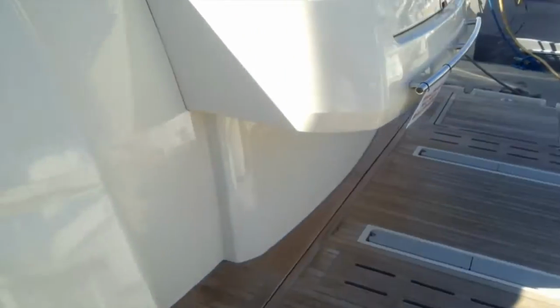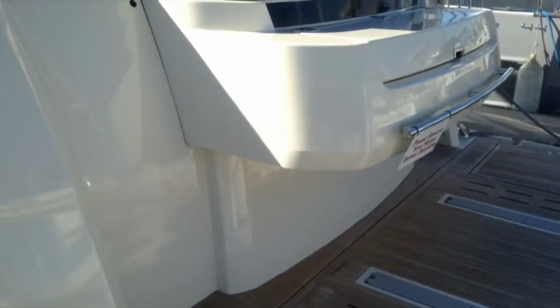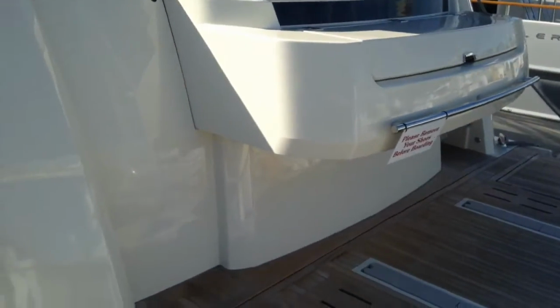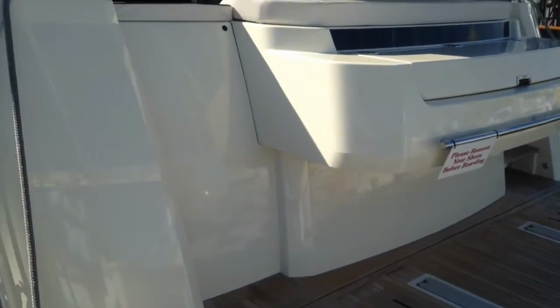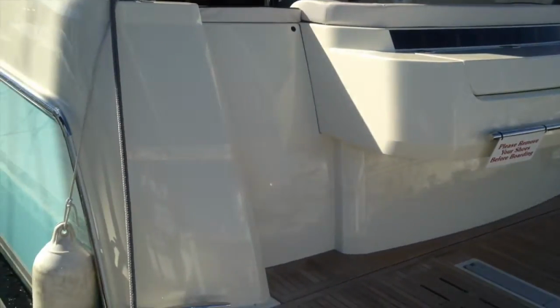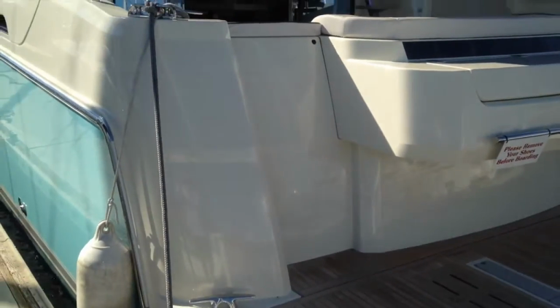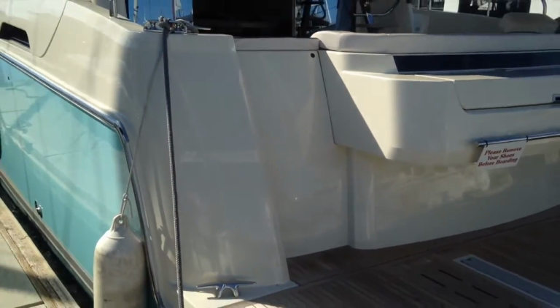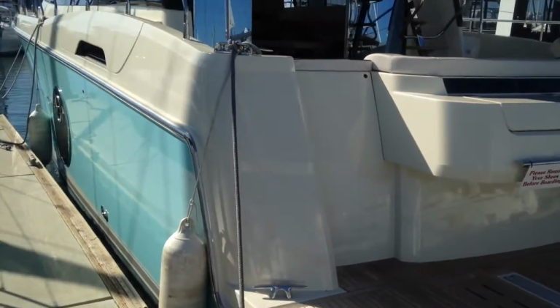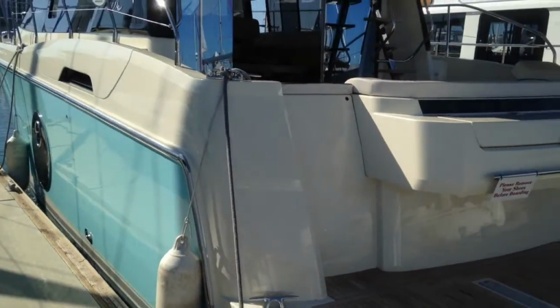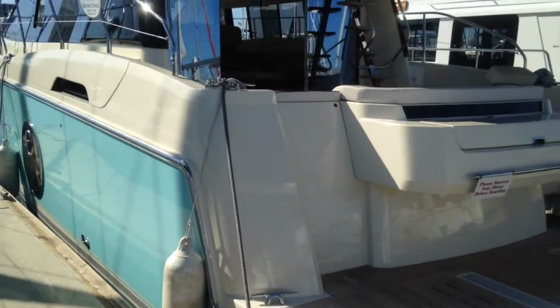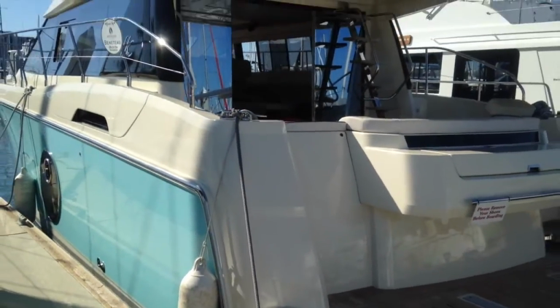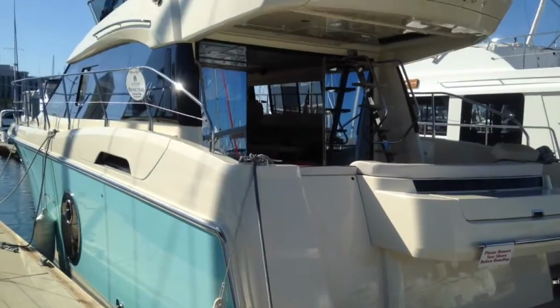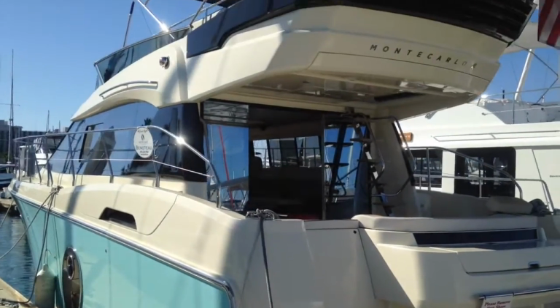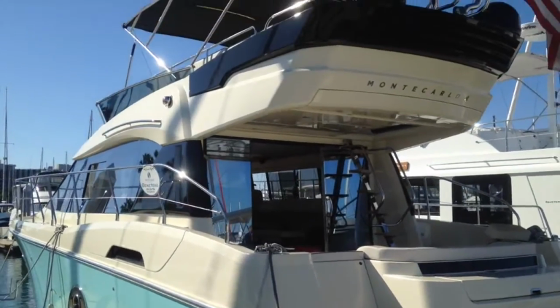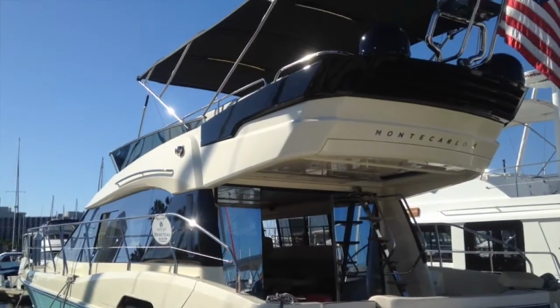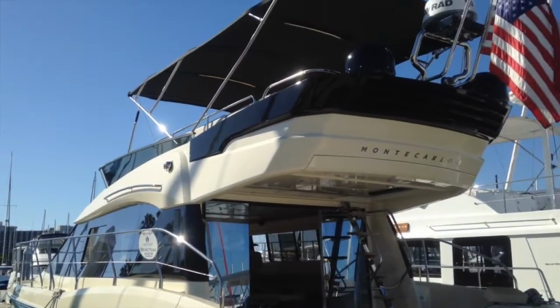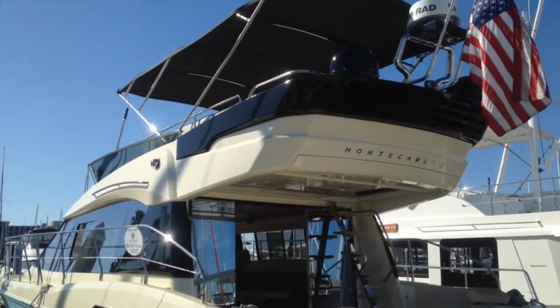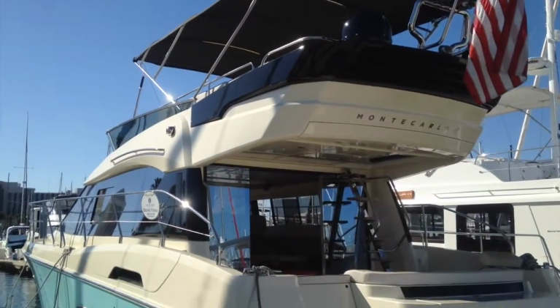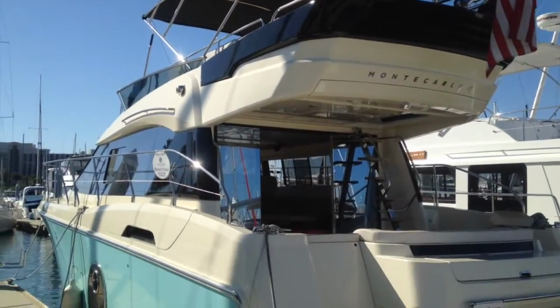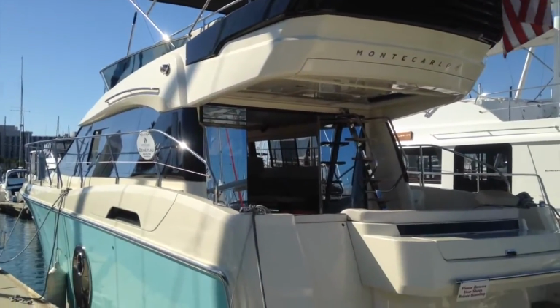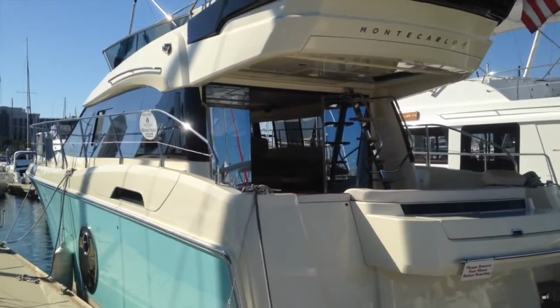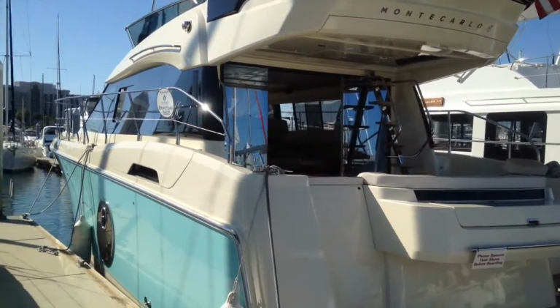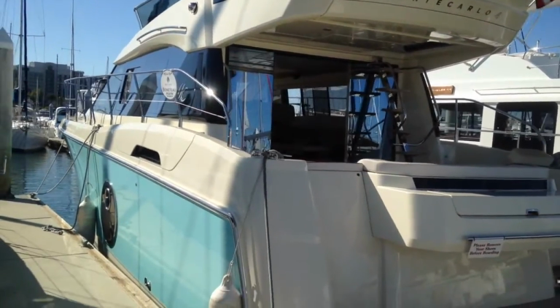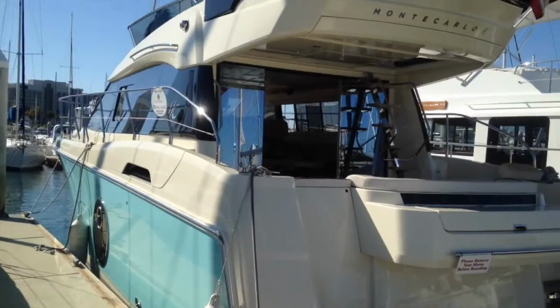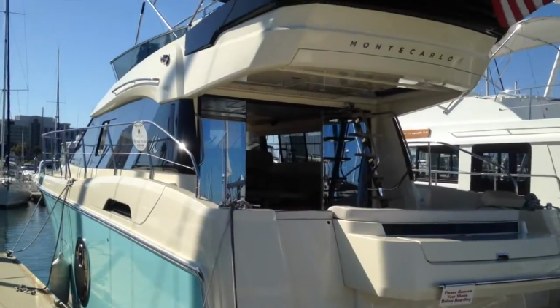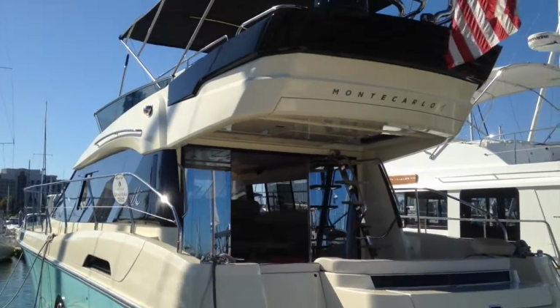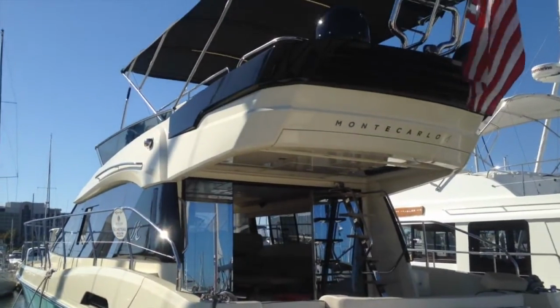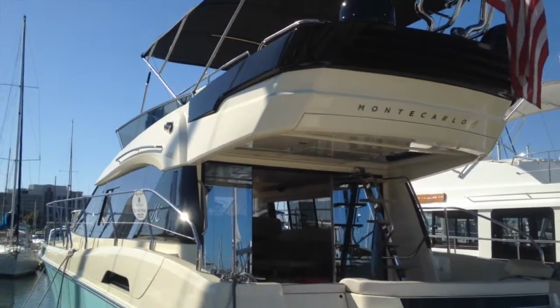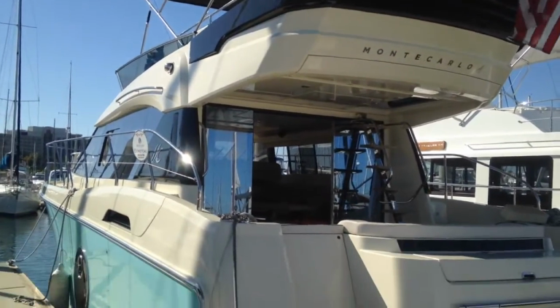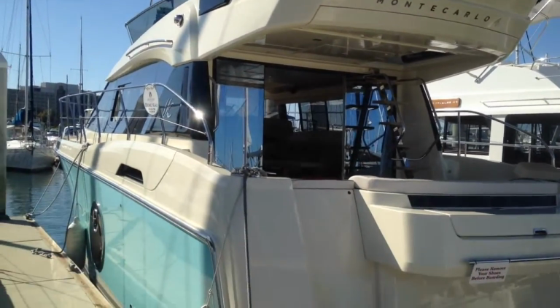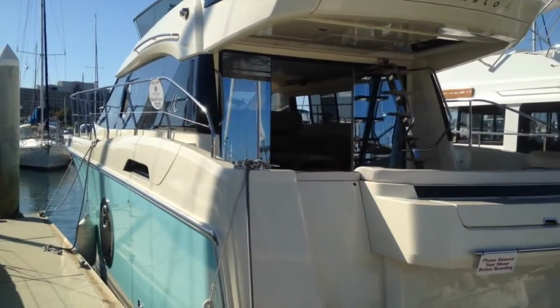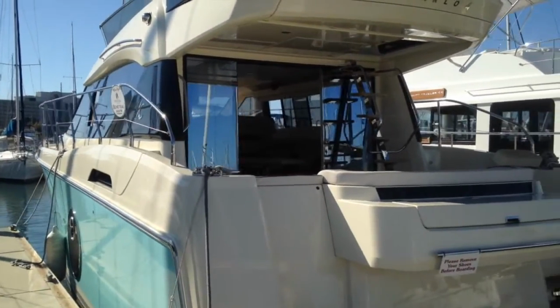Coming back, we'll get a good view of the transom and the angle from the stern of the boat. The Monte Carlo 4, this MC4, has a flybridge. We've got beautiful black canvas up on top of the flybridge.